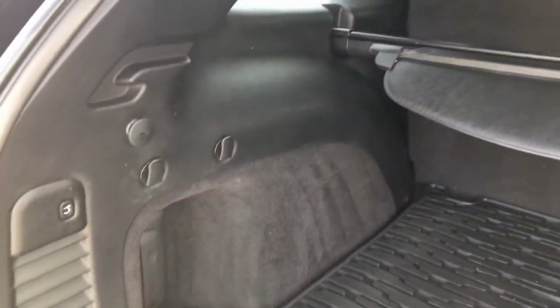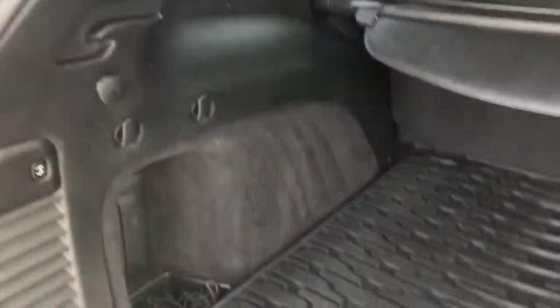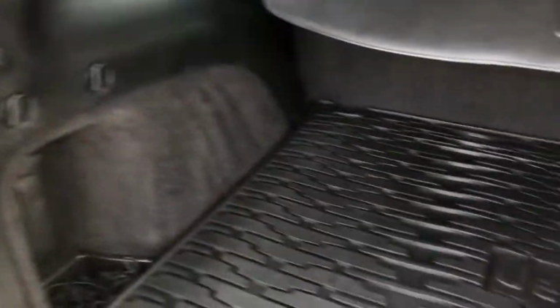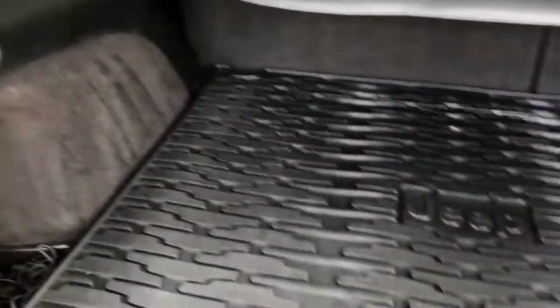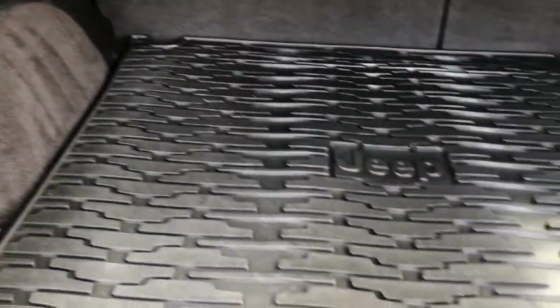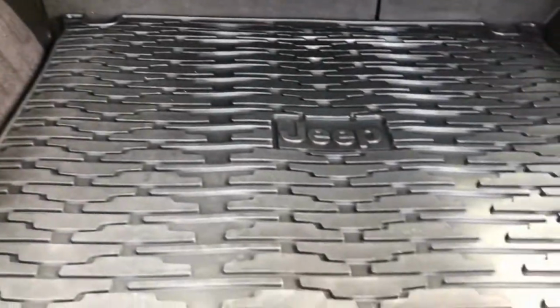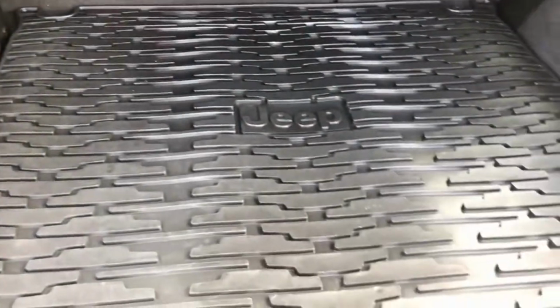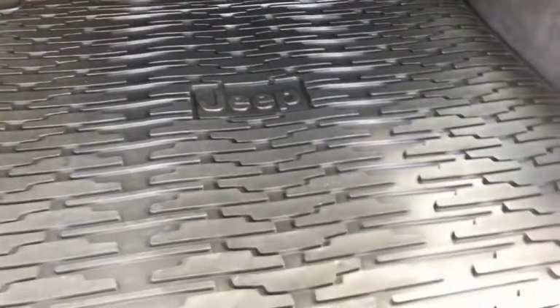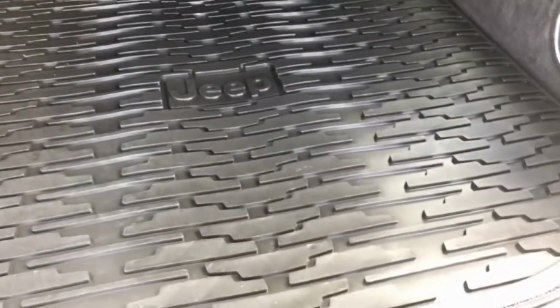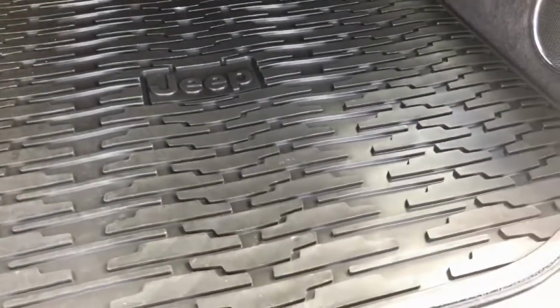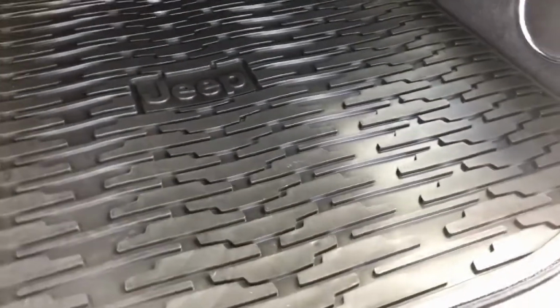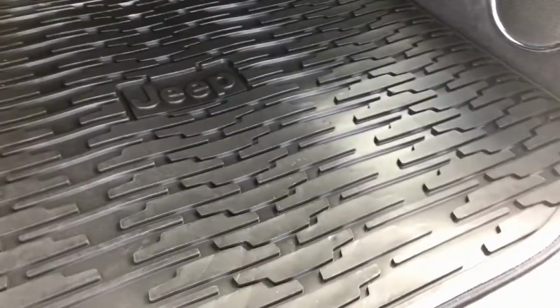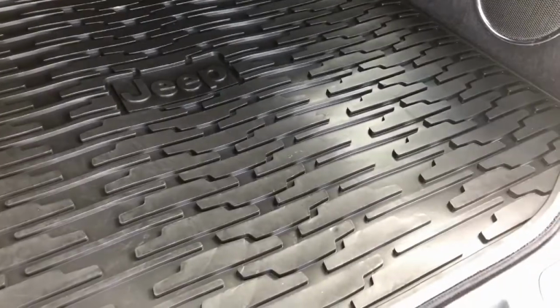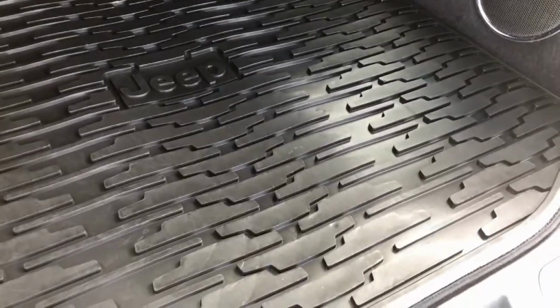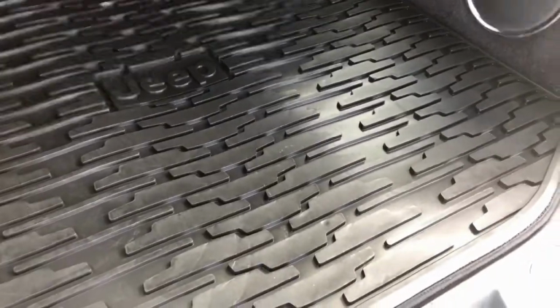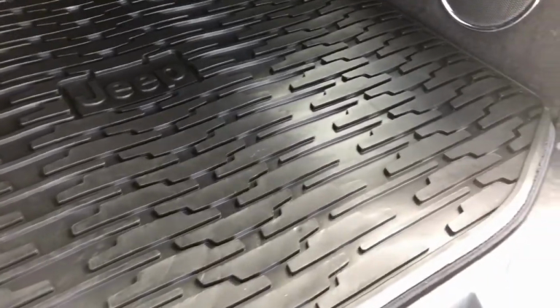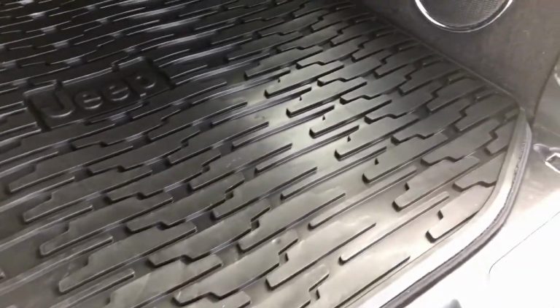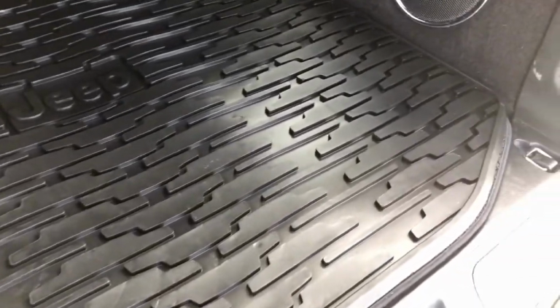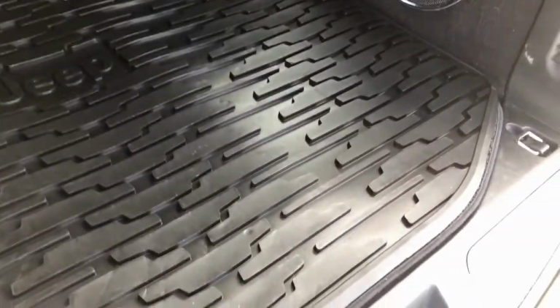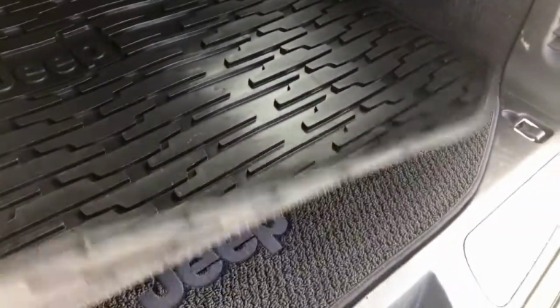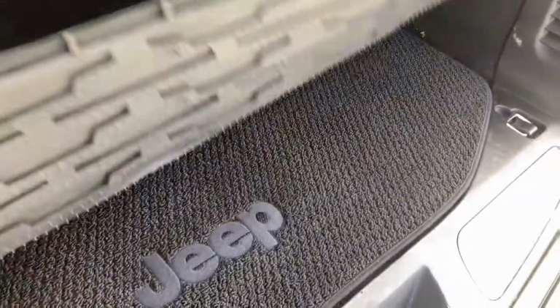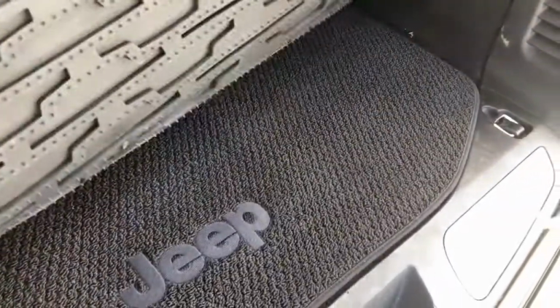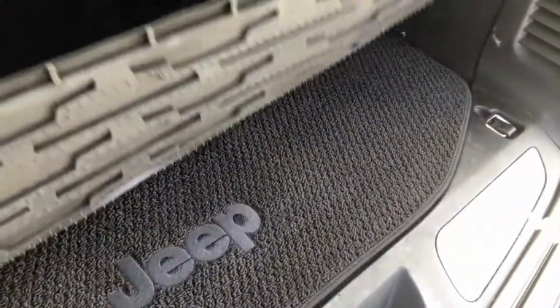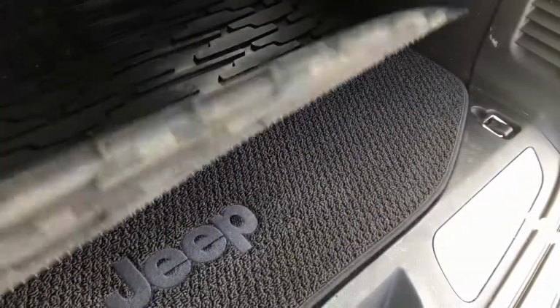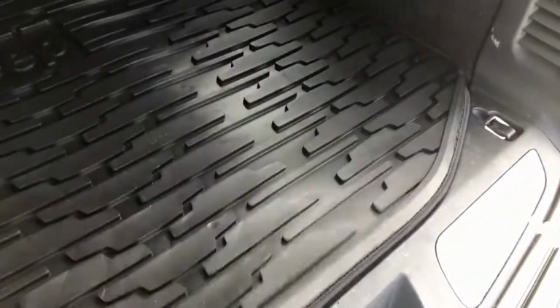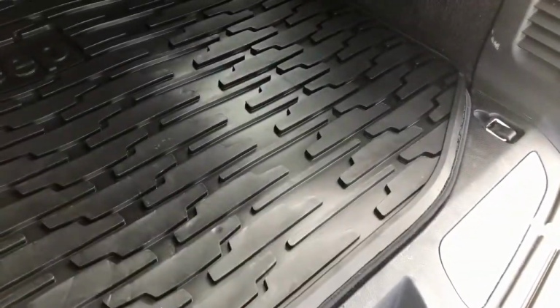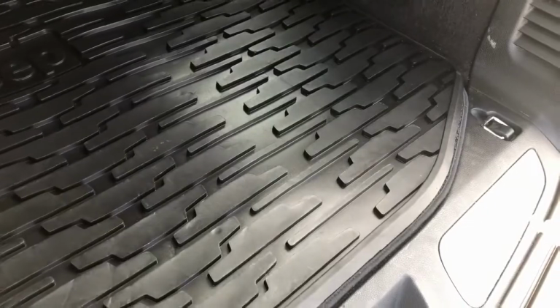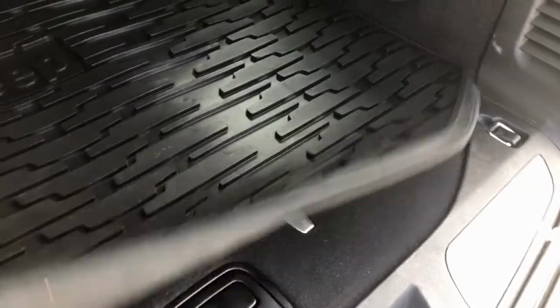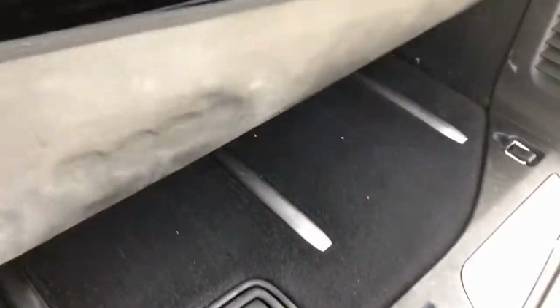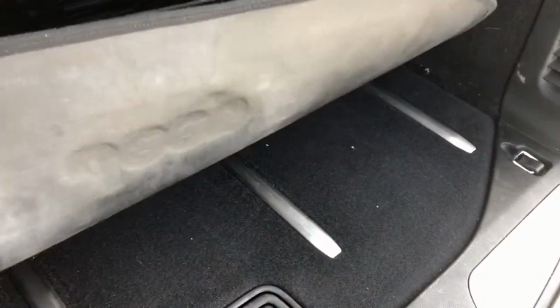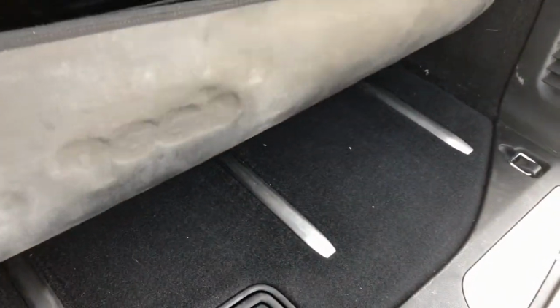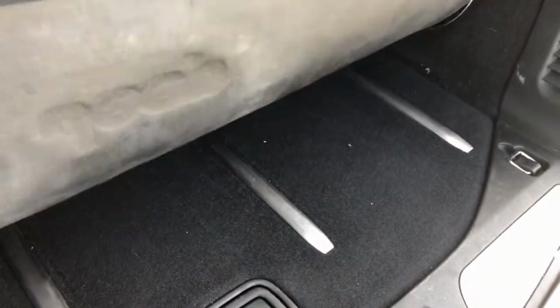You might notice here that we've got a cargo tray to keep the floor intact. In fact, there's actually a second mat underneath to help keep the floor nice and clean.